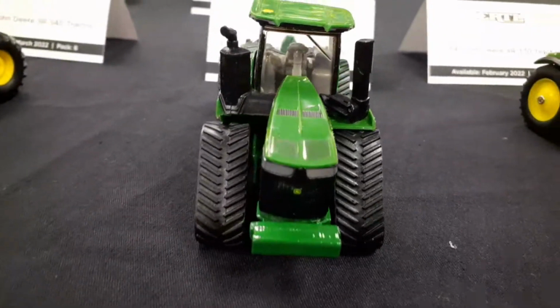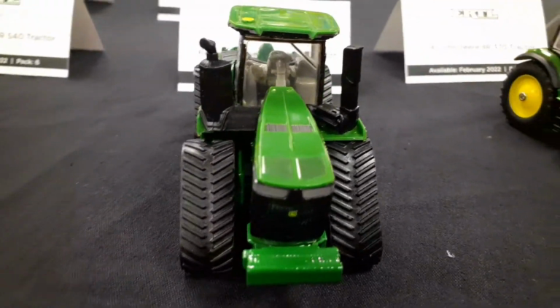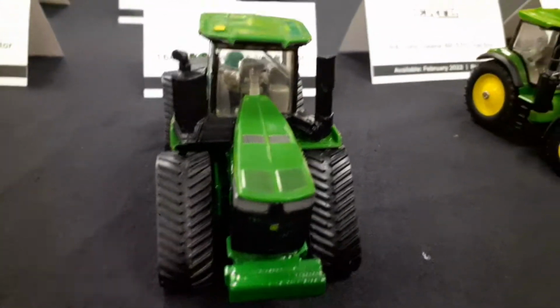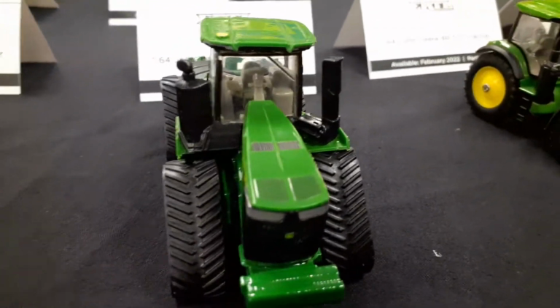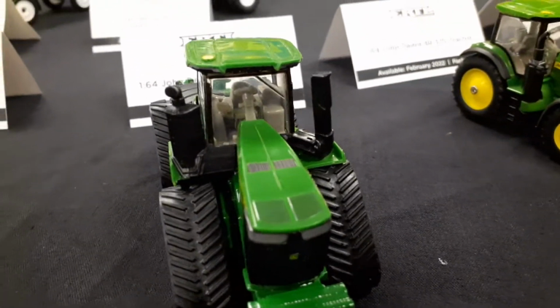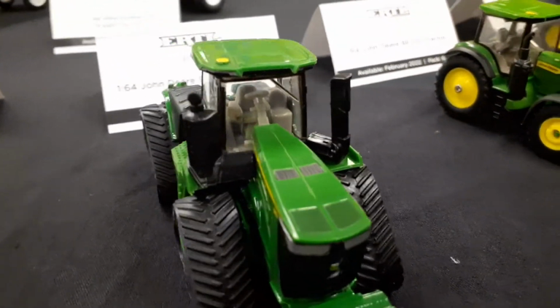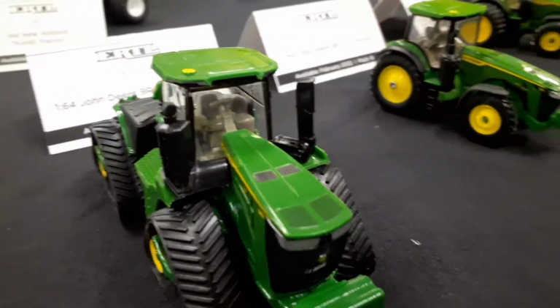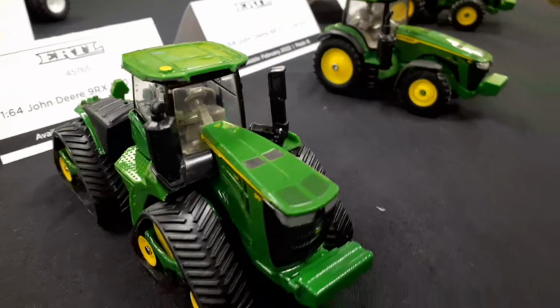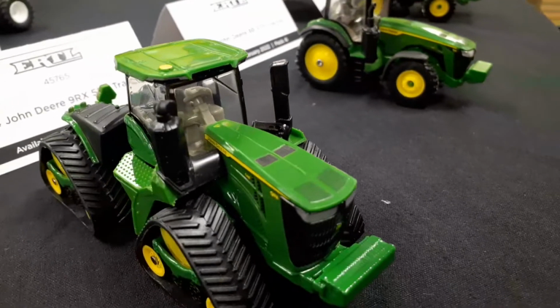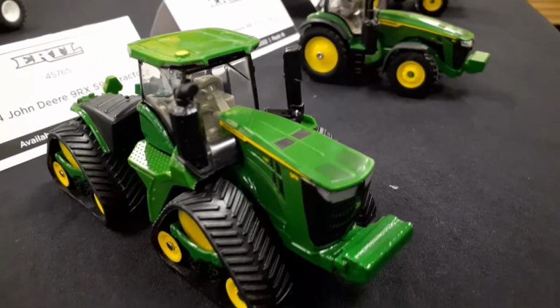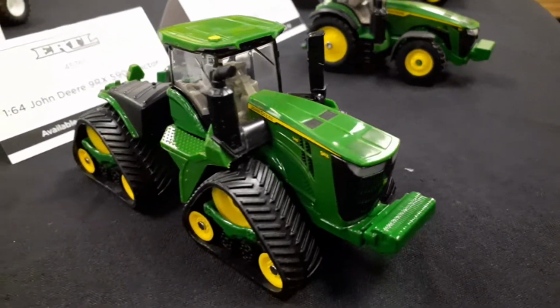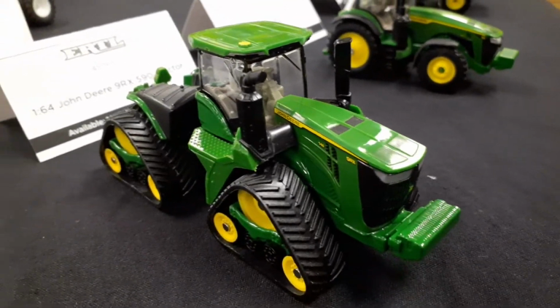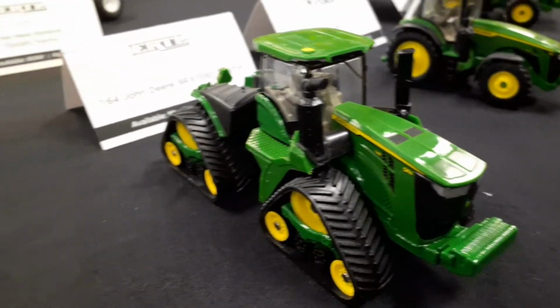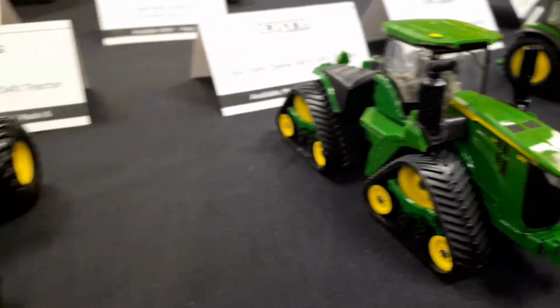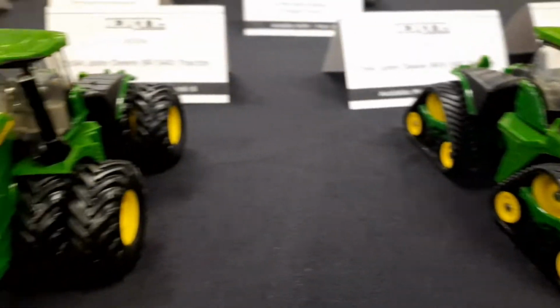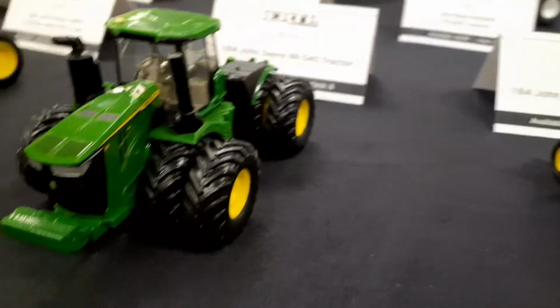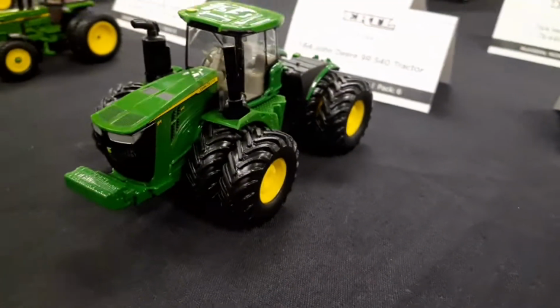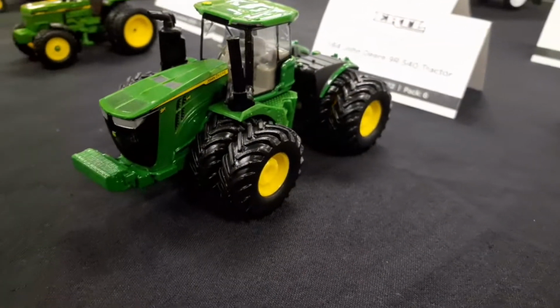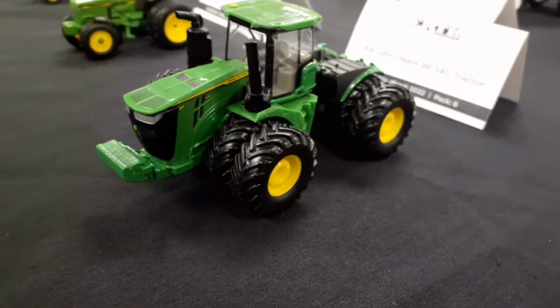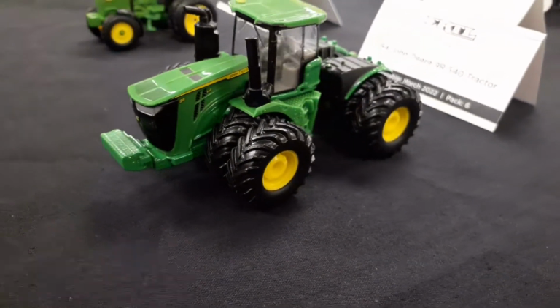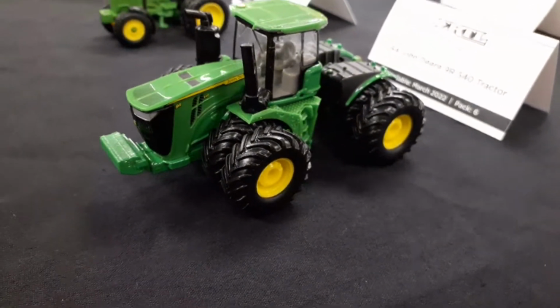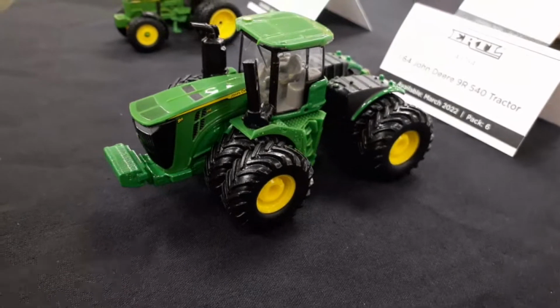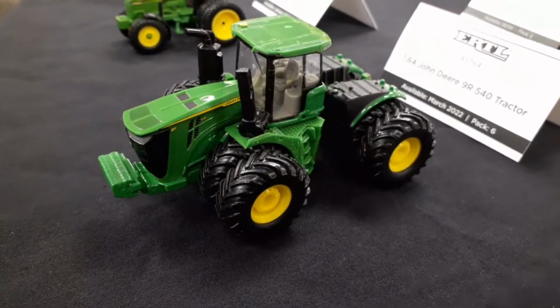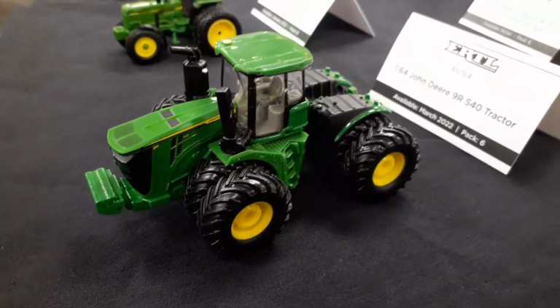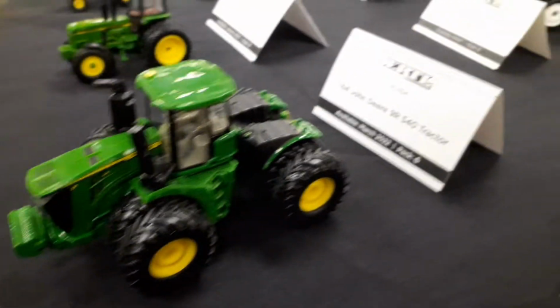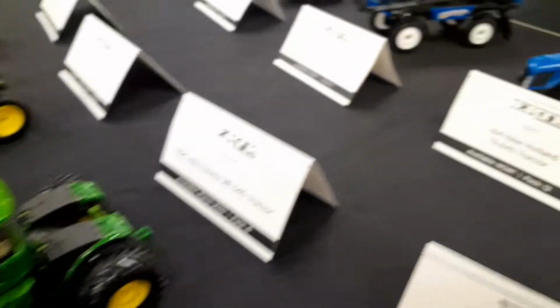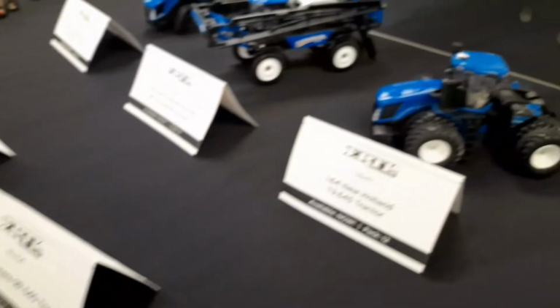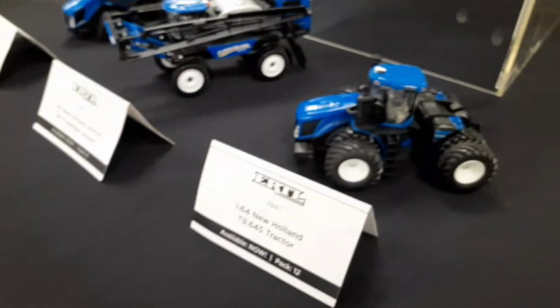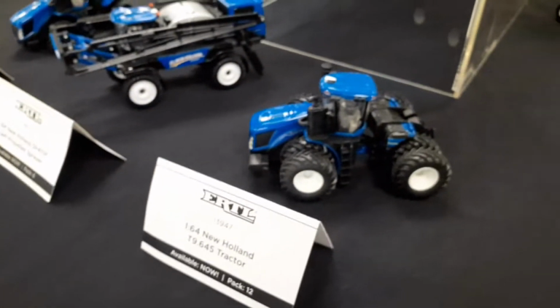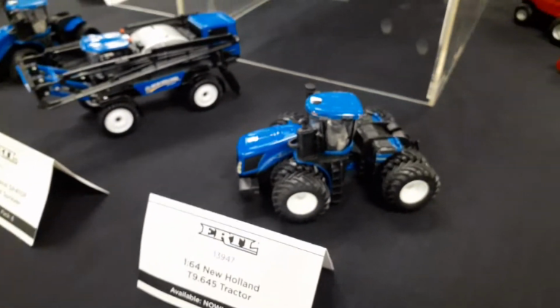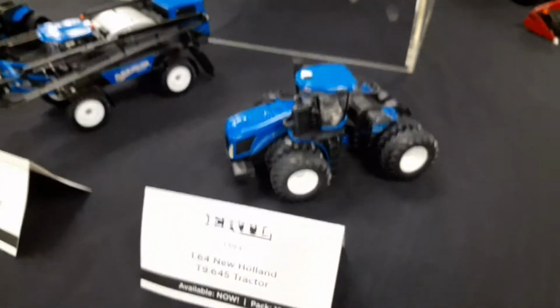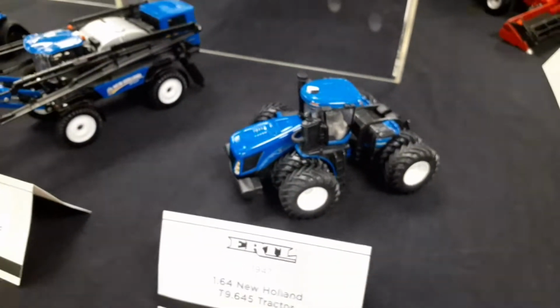New cab, new front weights. I was really excited about the new front weight on the front of those — so that was pretty exciting. I also did a new 7R, too.